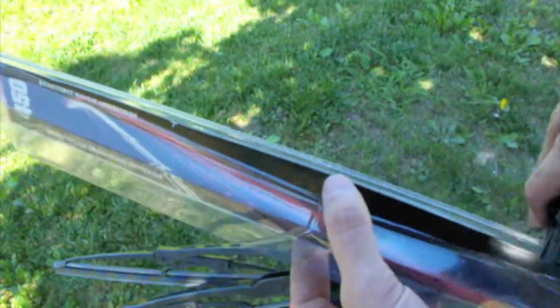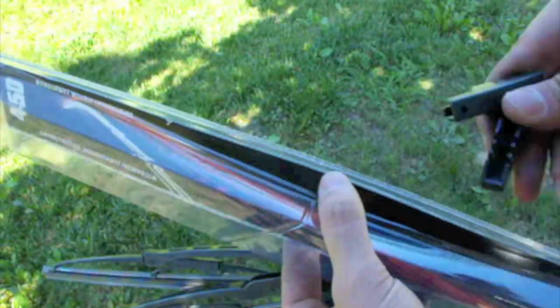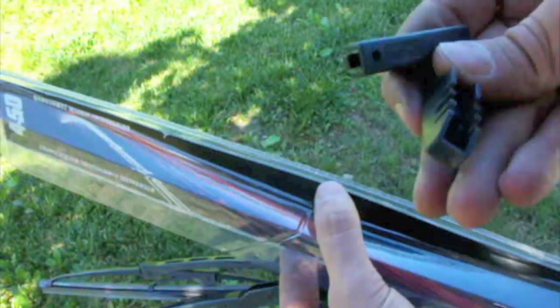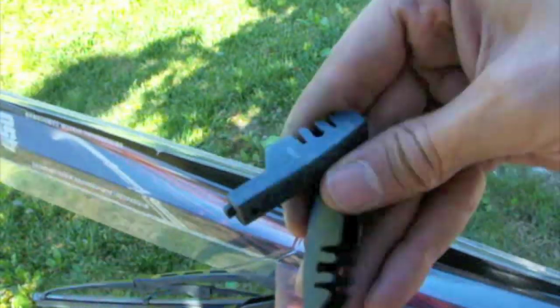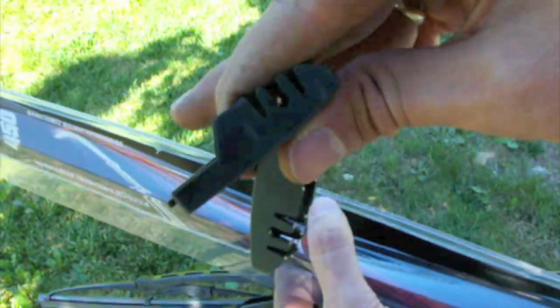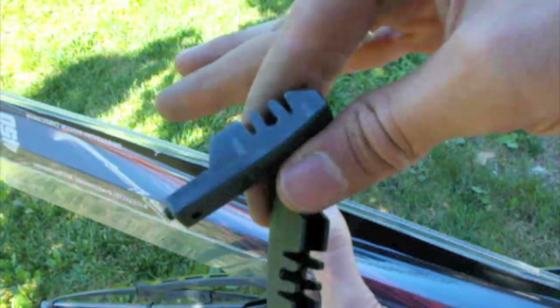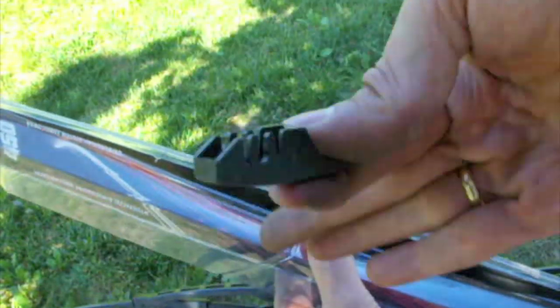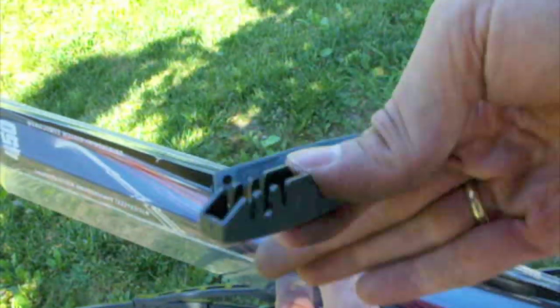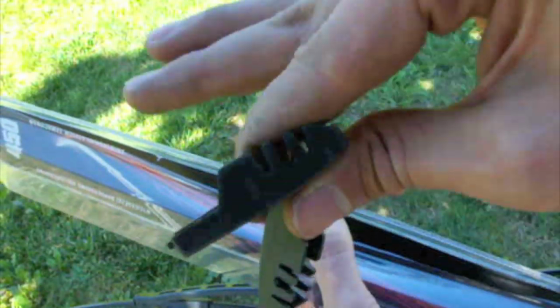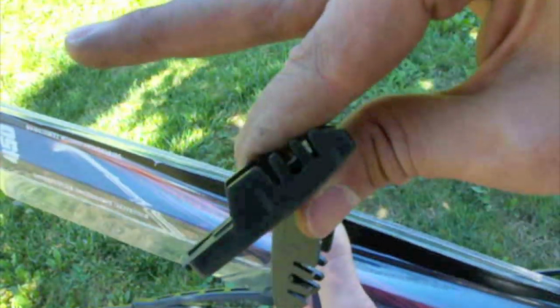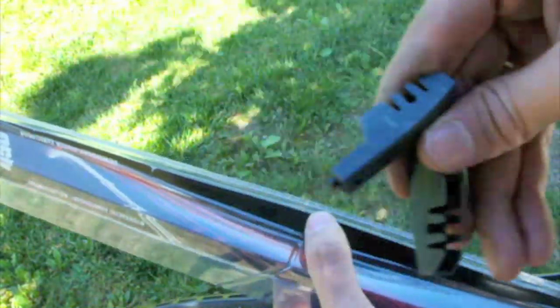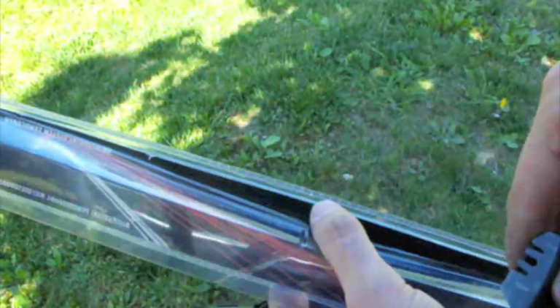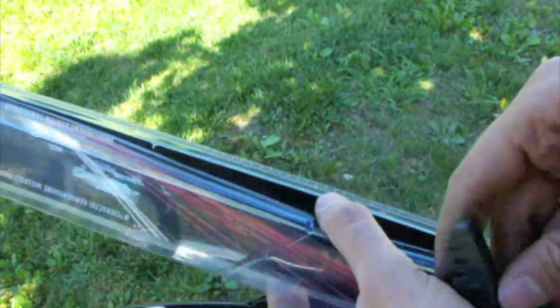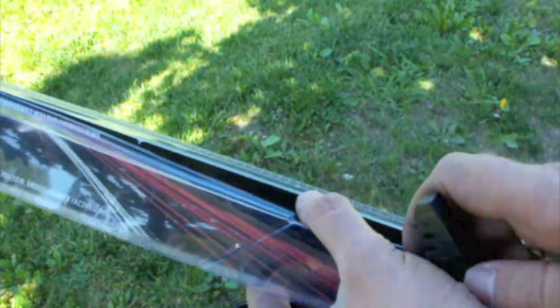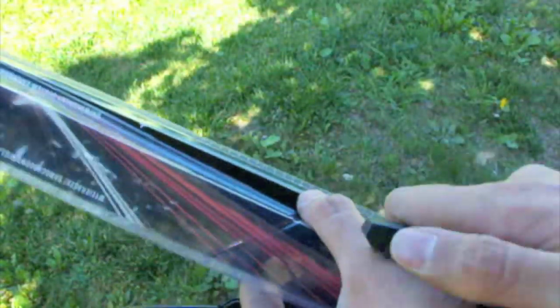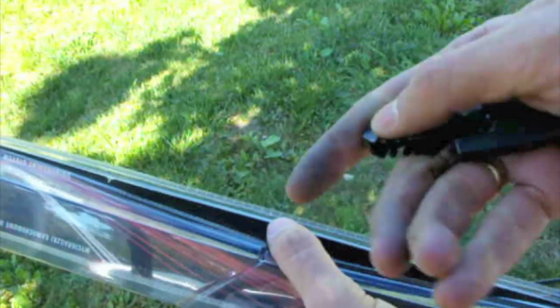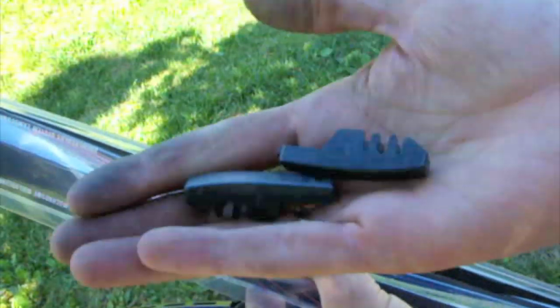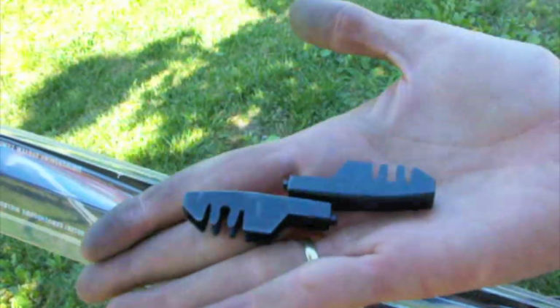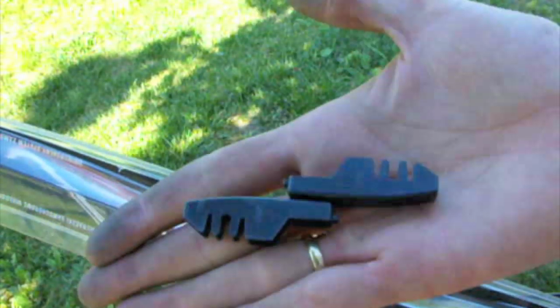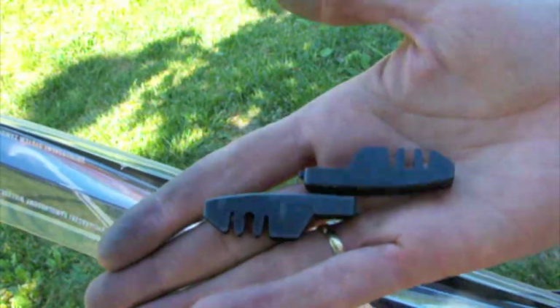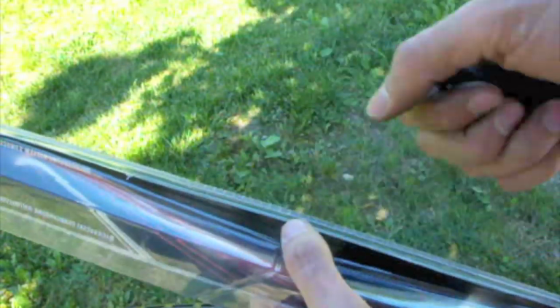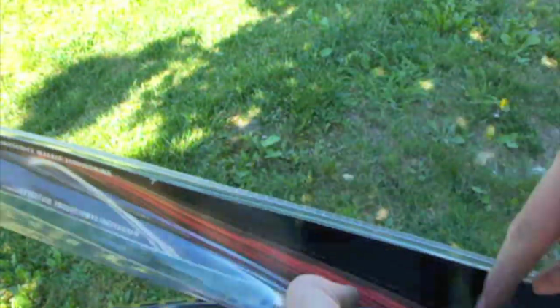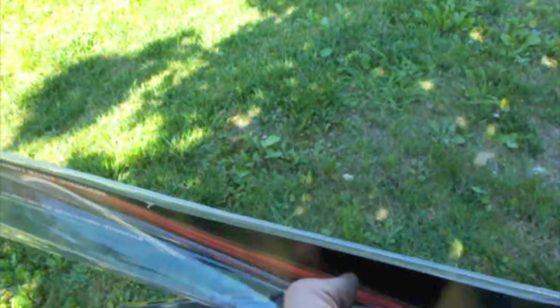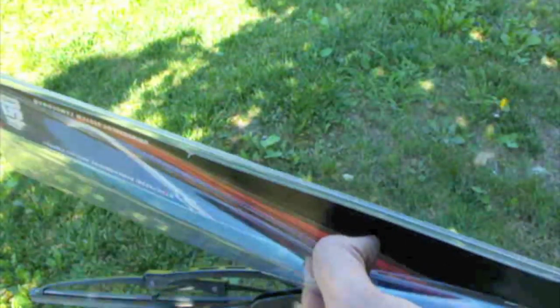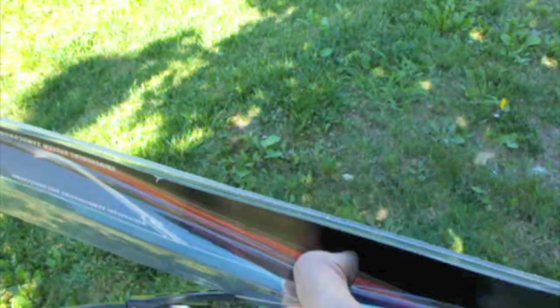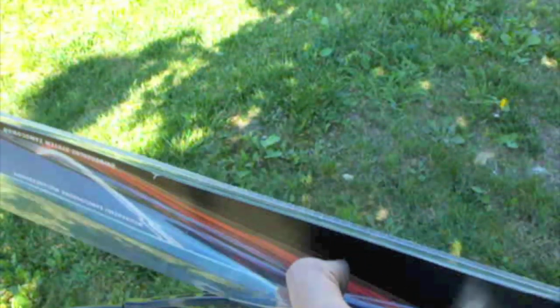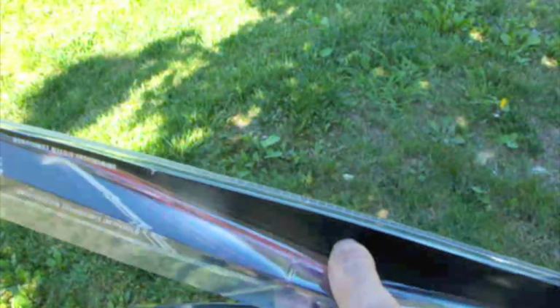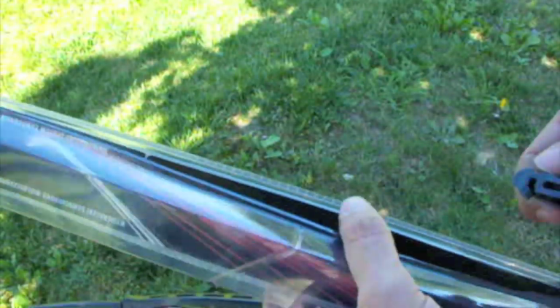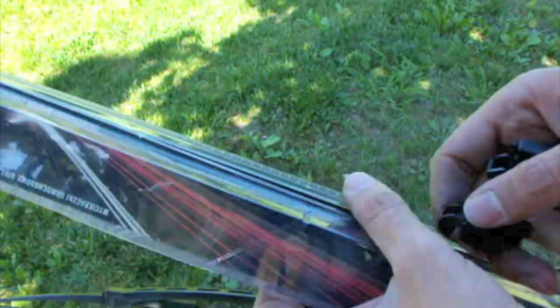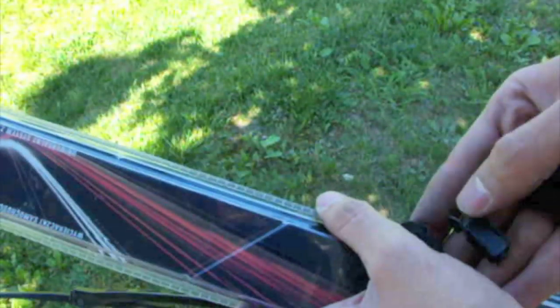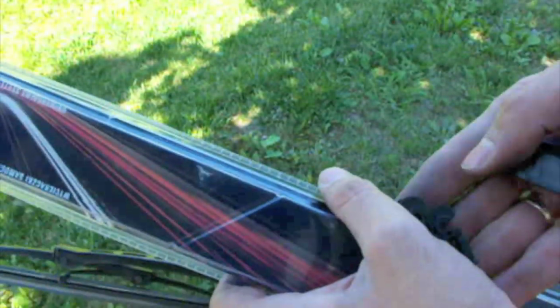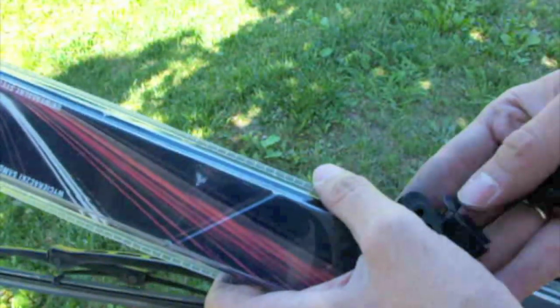Here are some clips, but the clips we need shouldn't look like this. Finally, I found the clips that I will use.